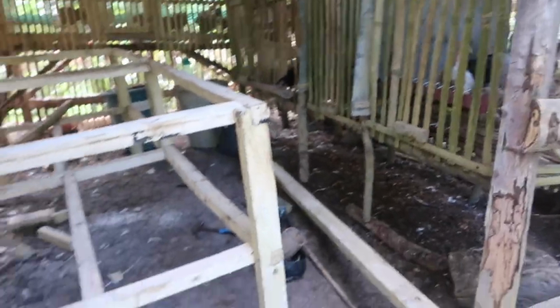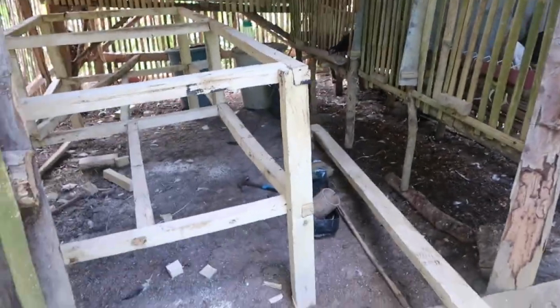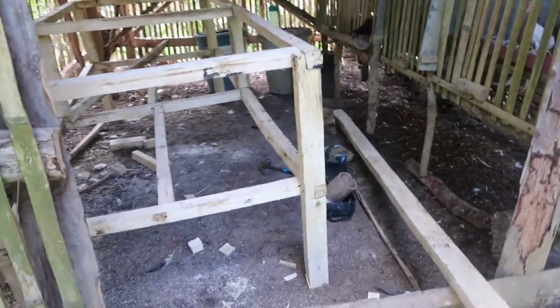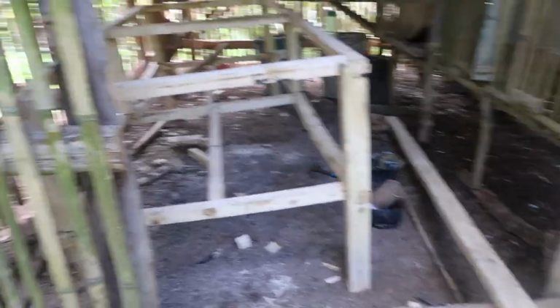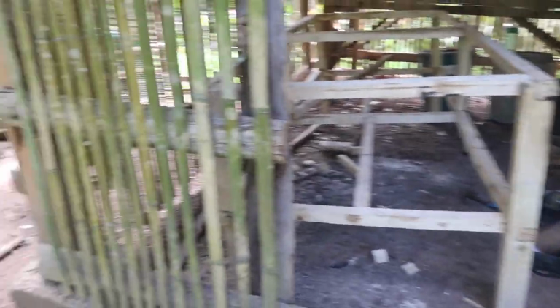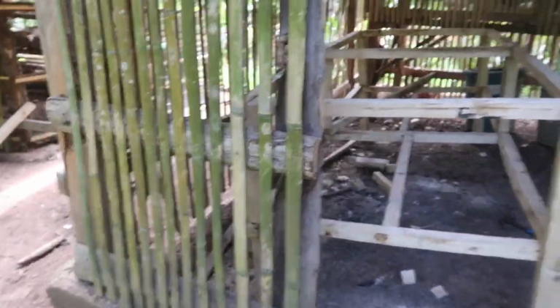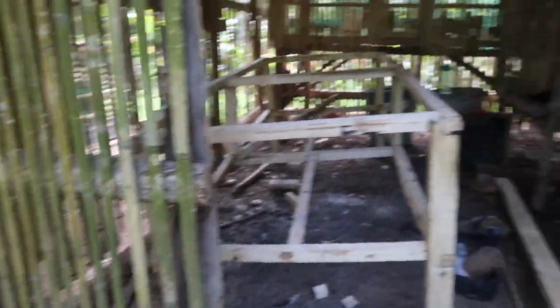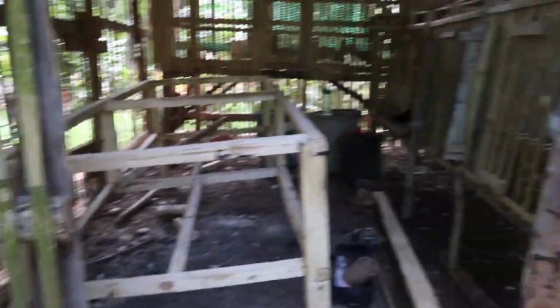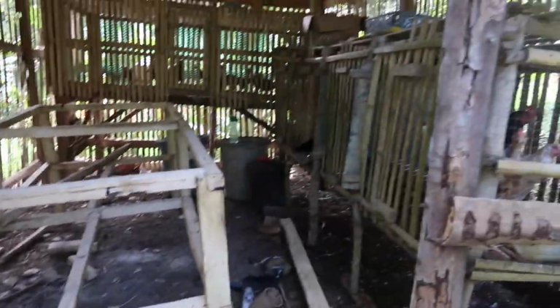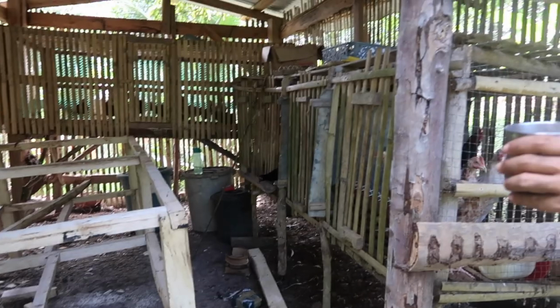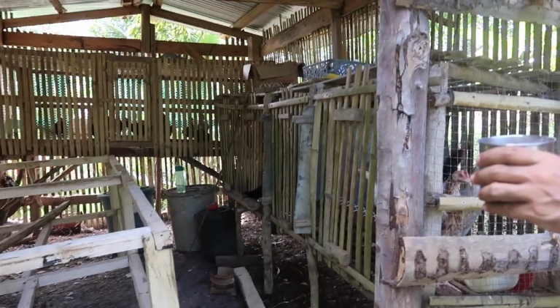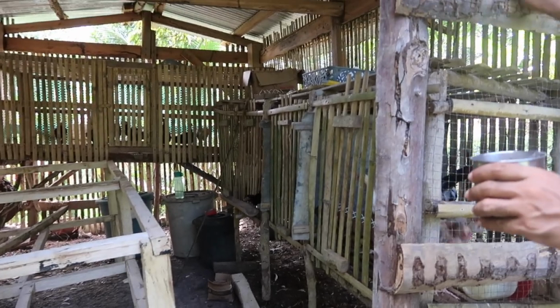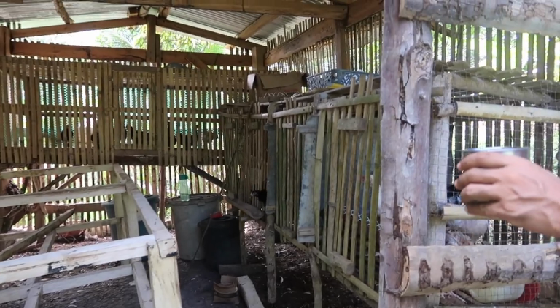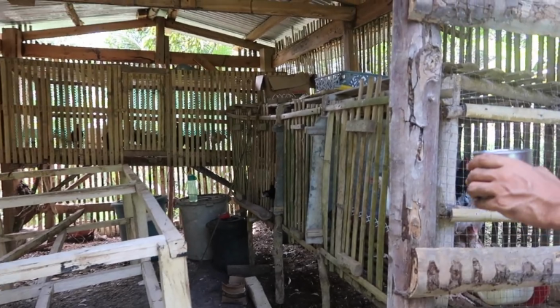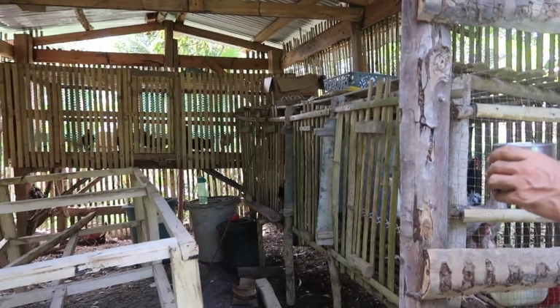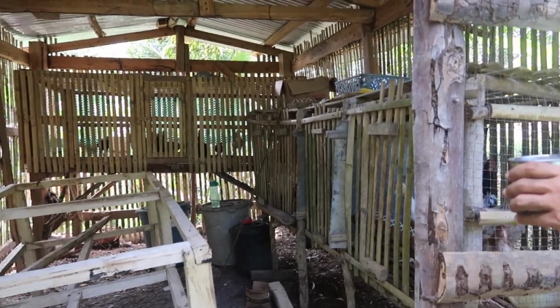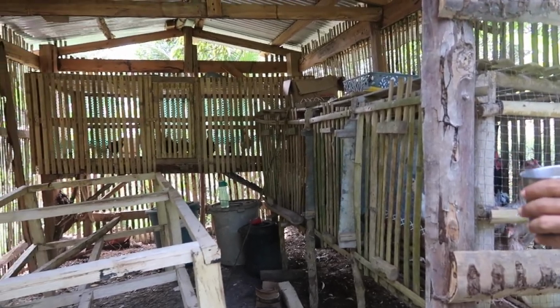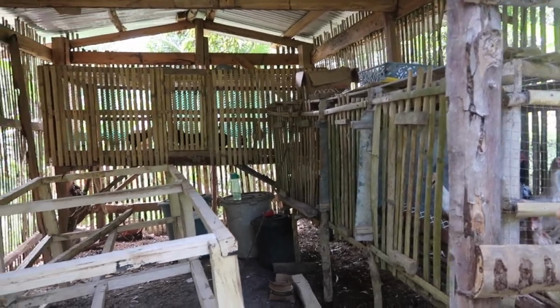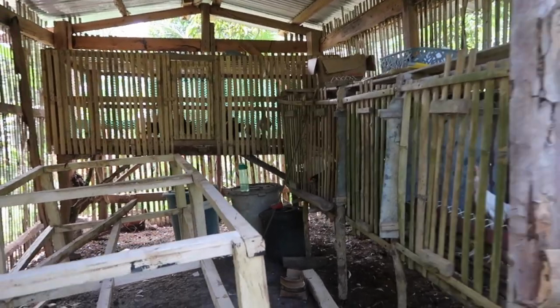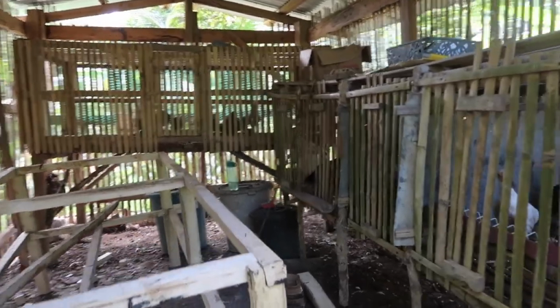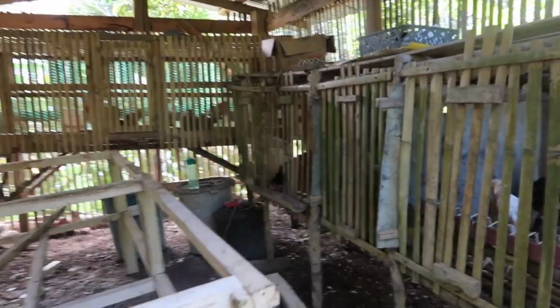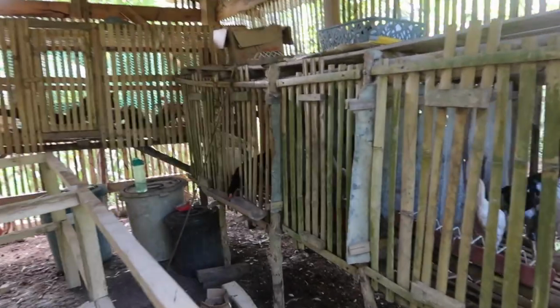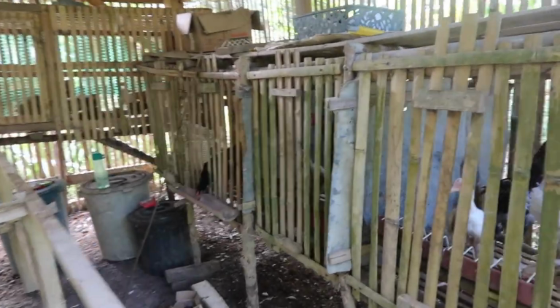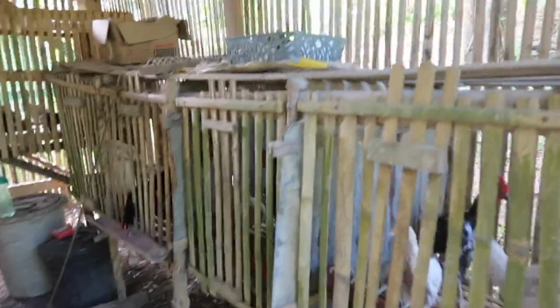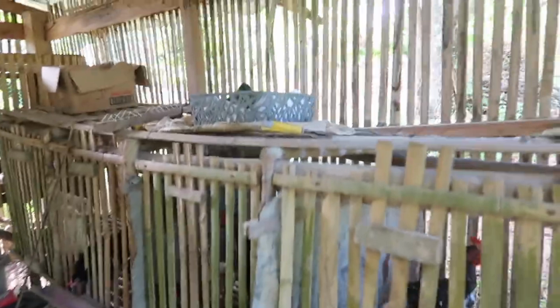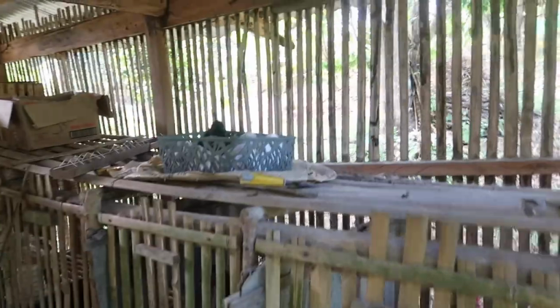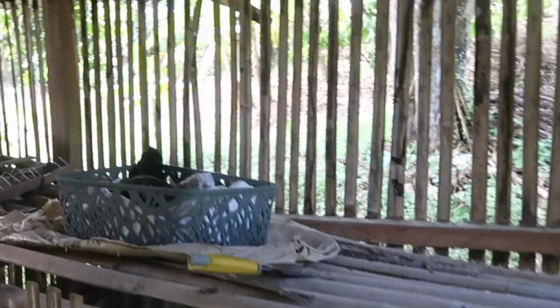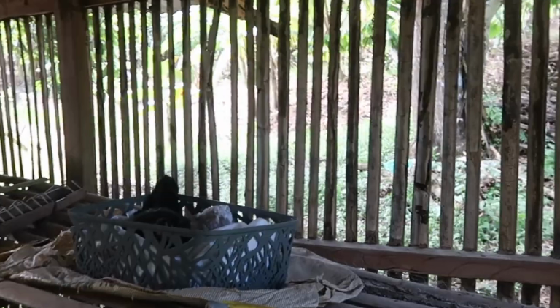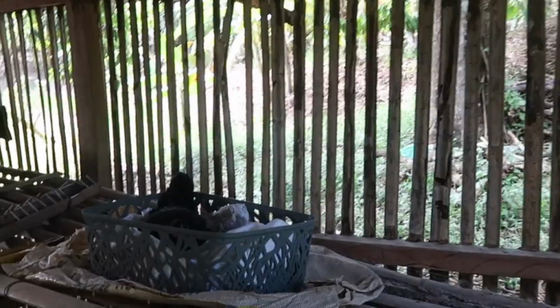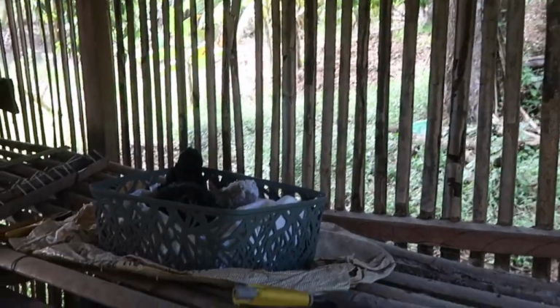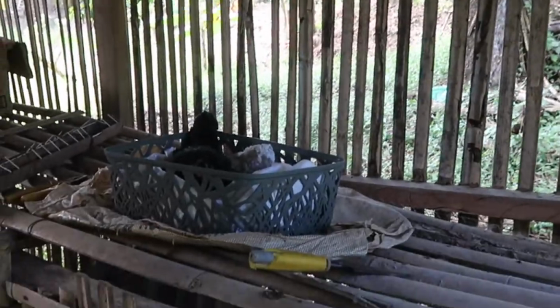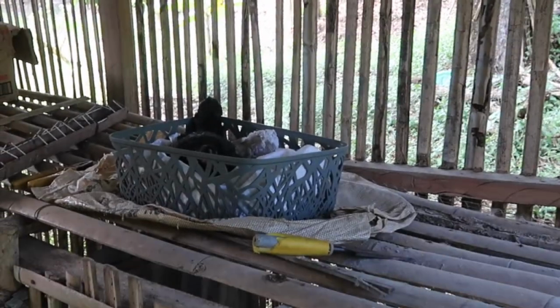That is good improvements because we have lots of chickens now and we don't know how to house them. And look, there's another chicken here laying eggs.